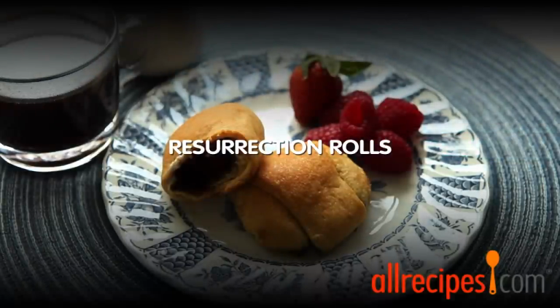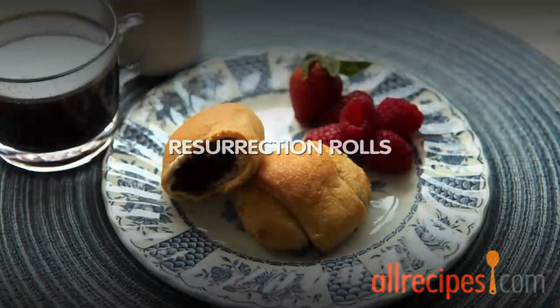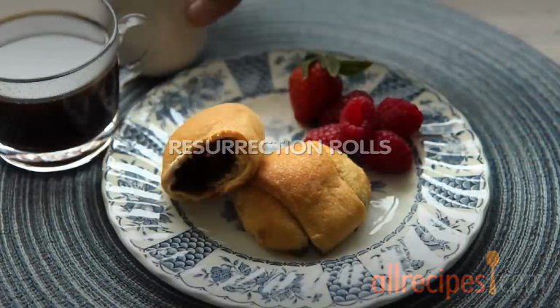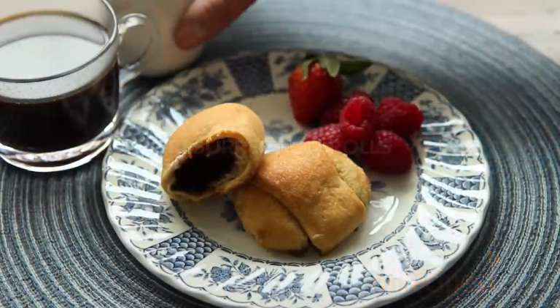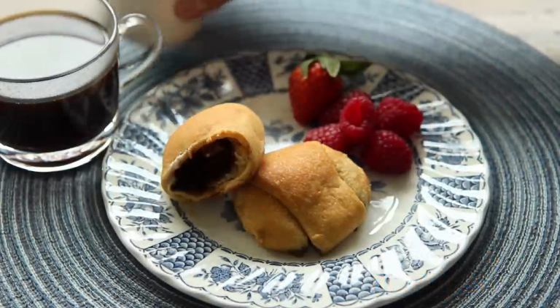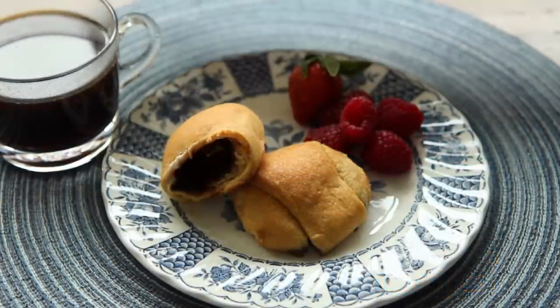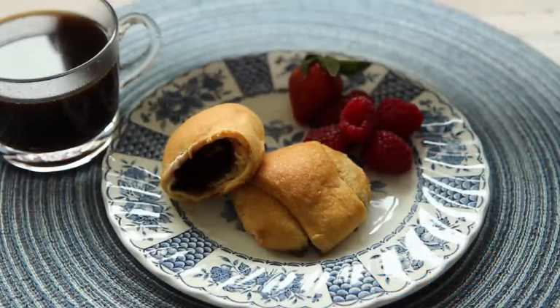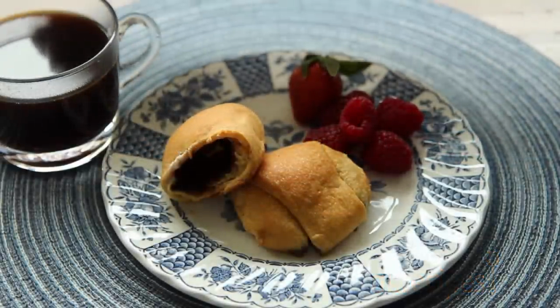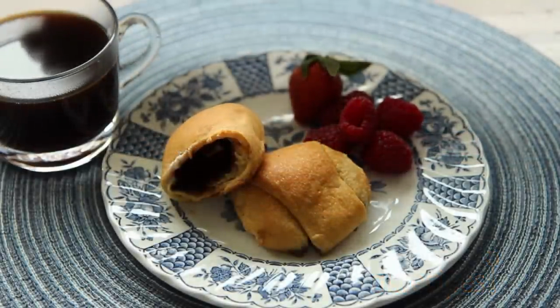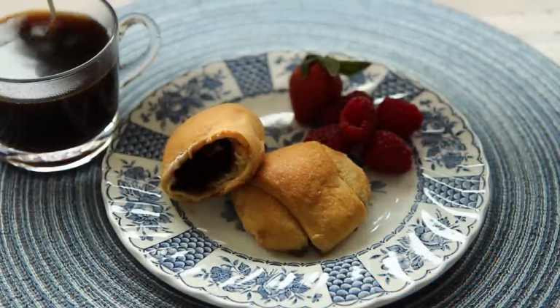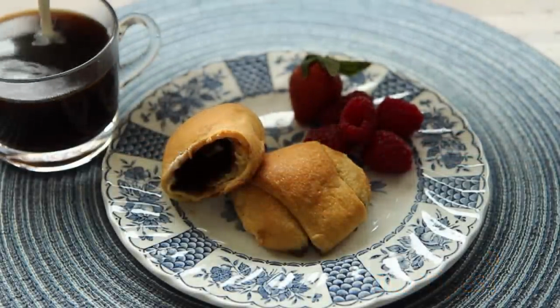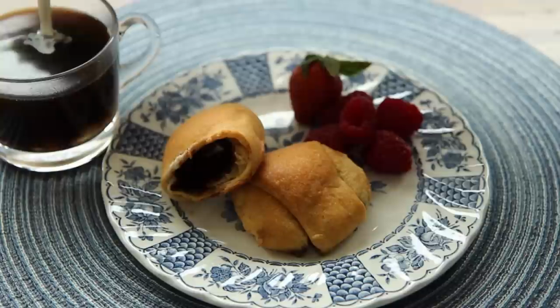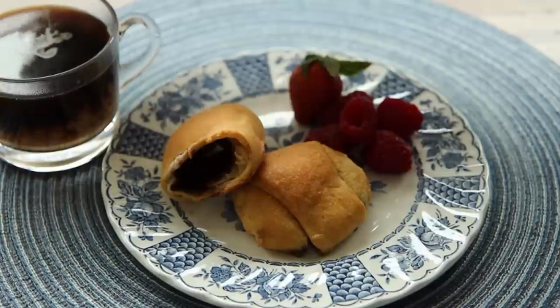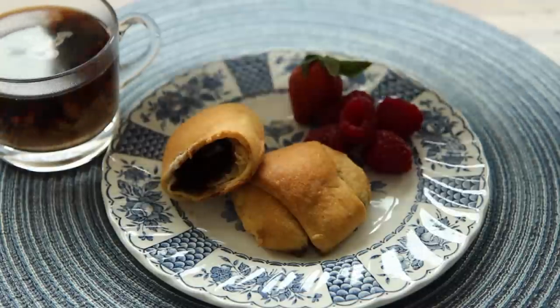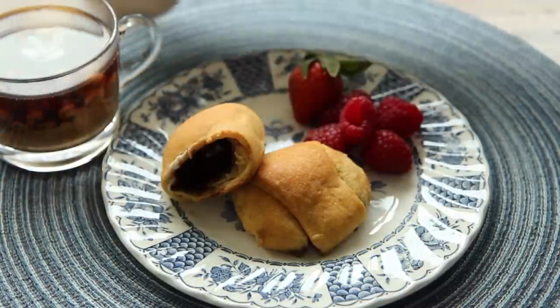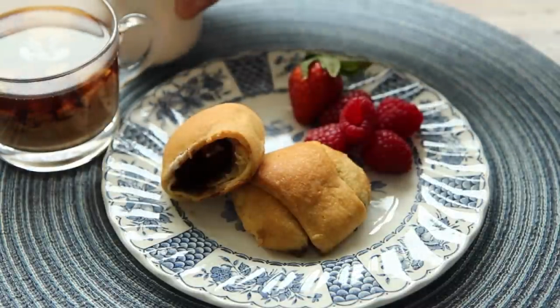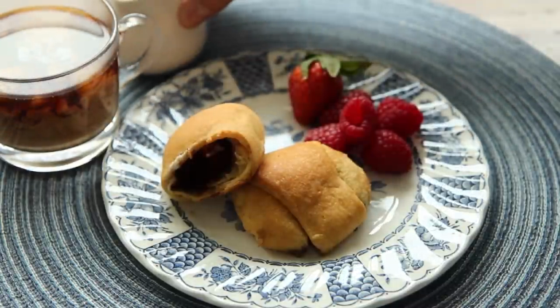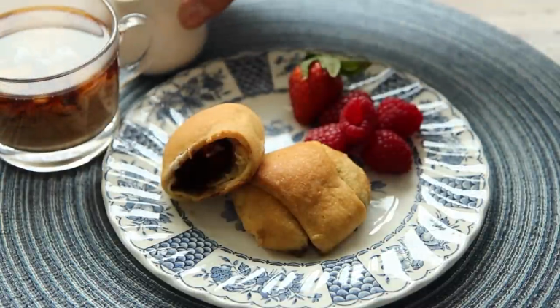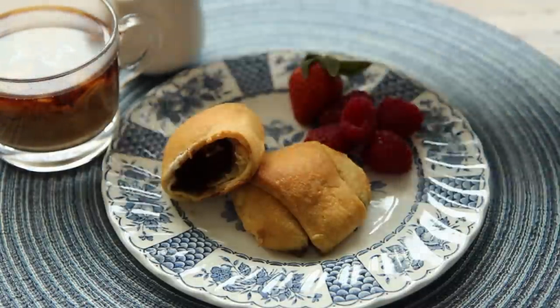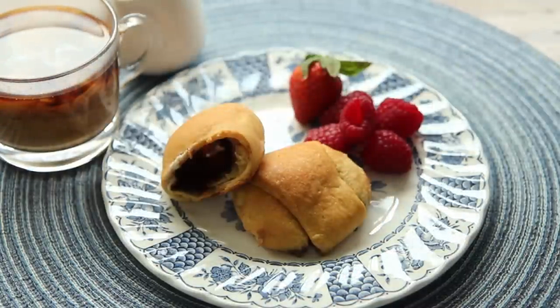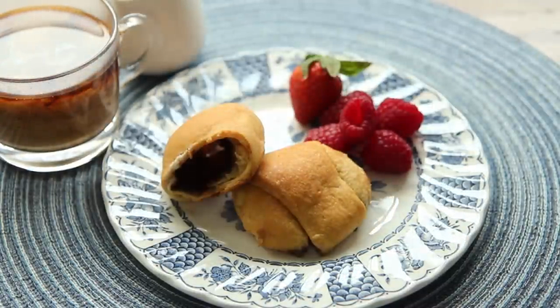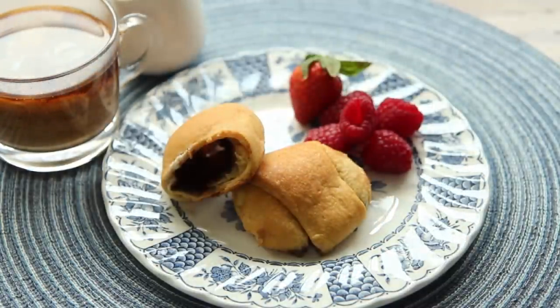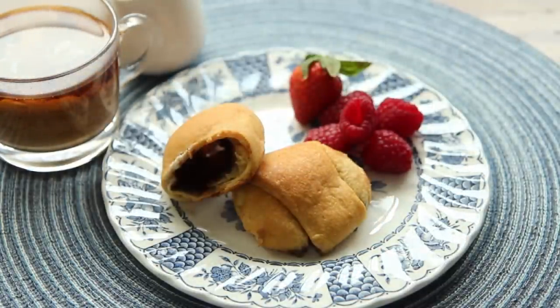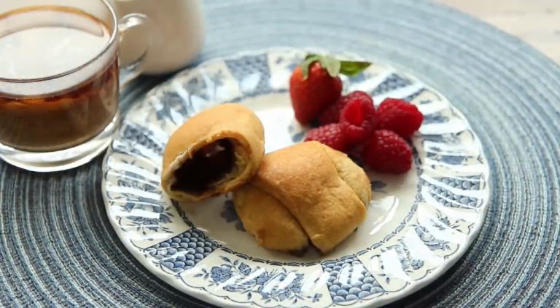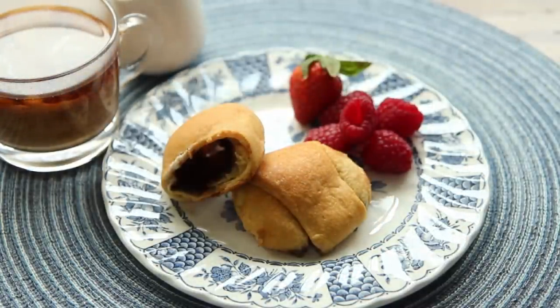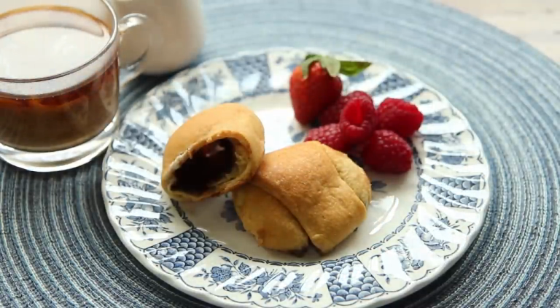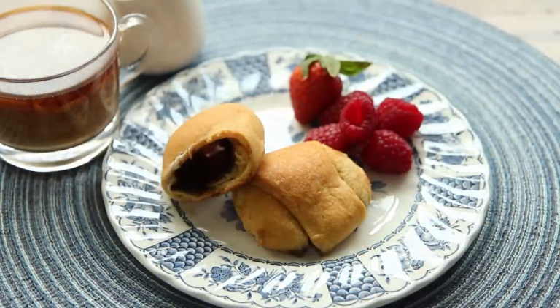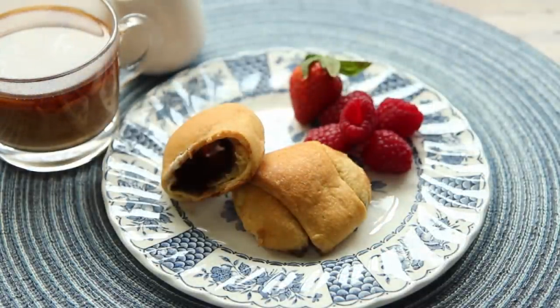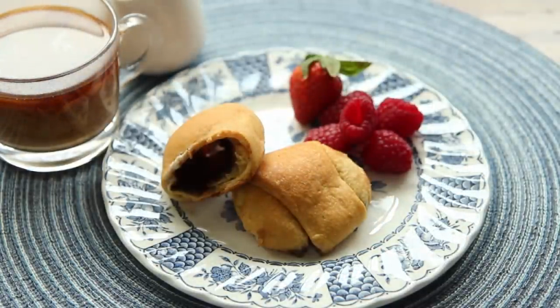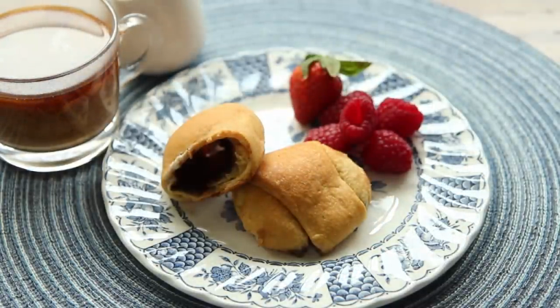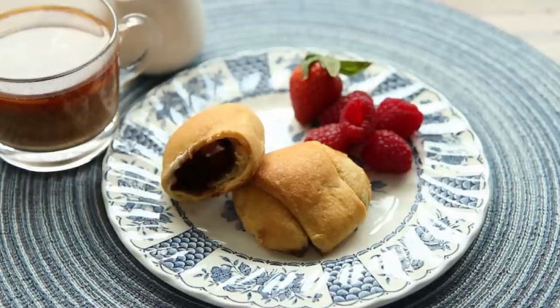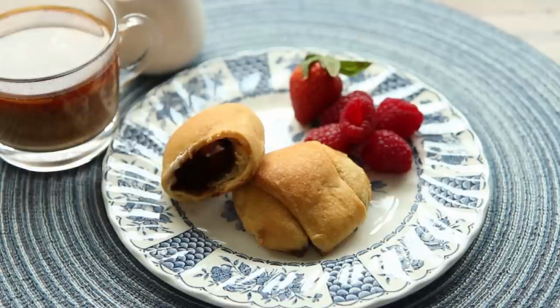This recipe for Resurrection Rolls, submitted by AllRecipes member mommy of three, is a great Easter recipe to do with the kids. Rolls with marshmallows wrapped inside, which will become hollow as they bake.